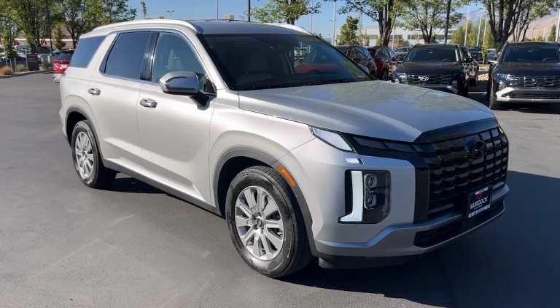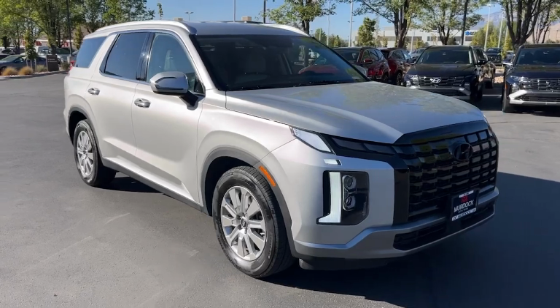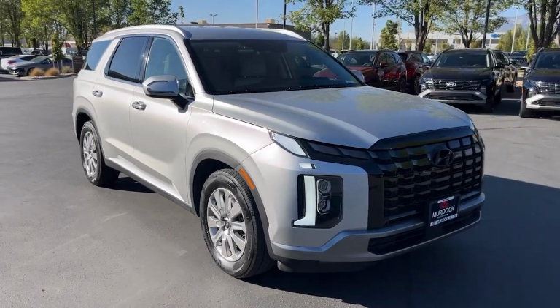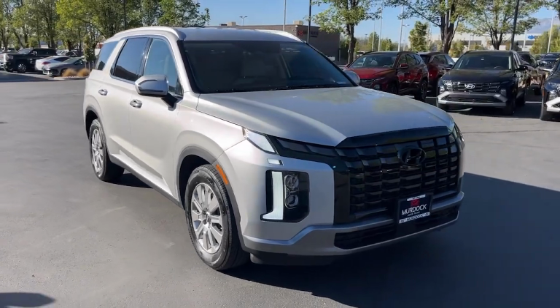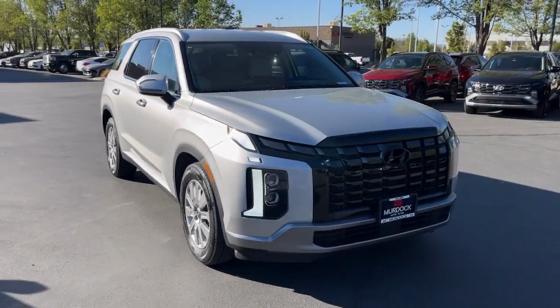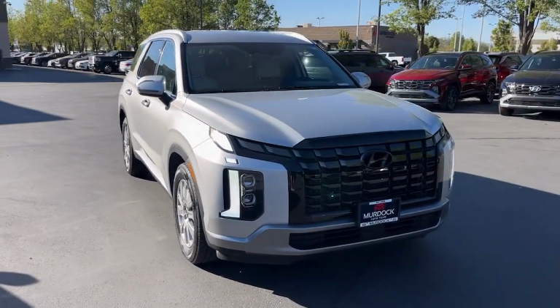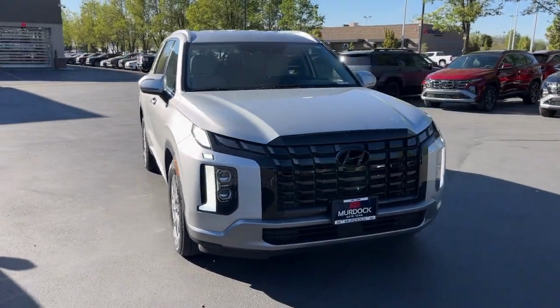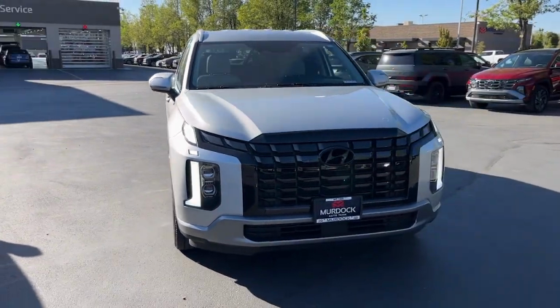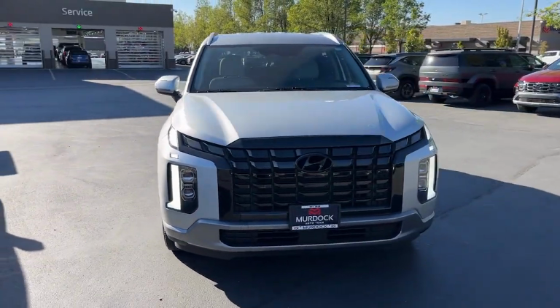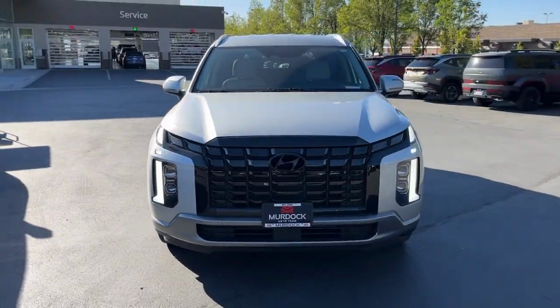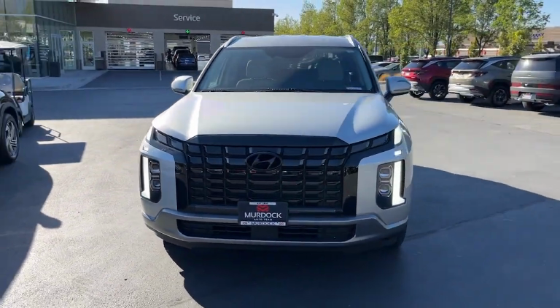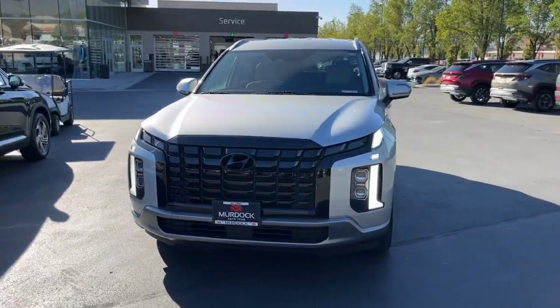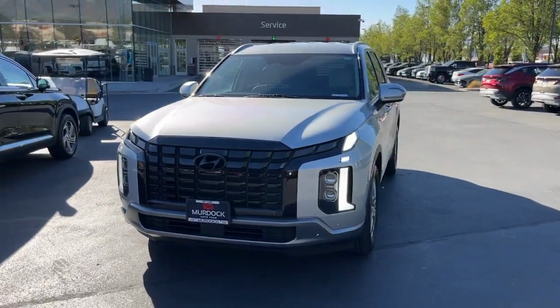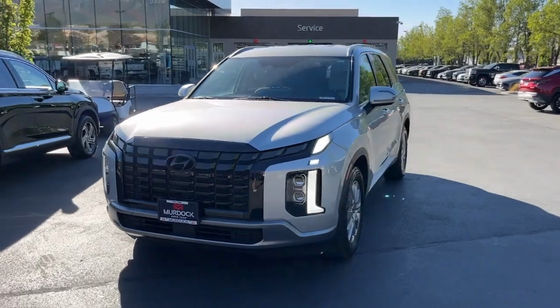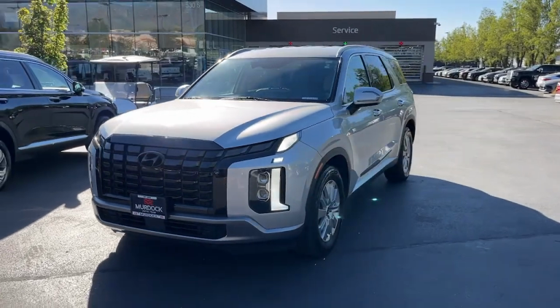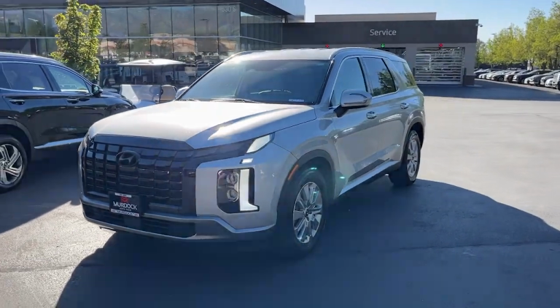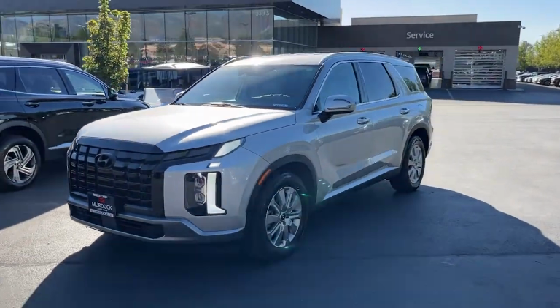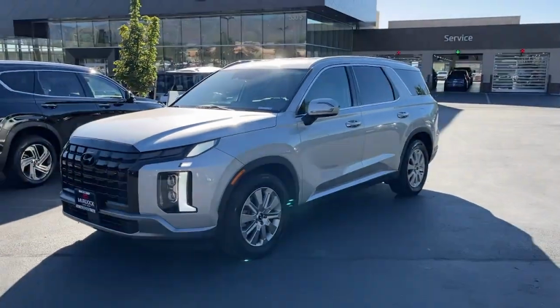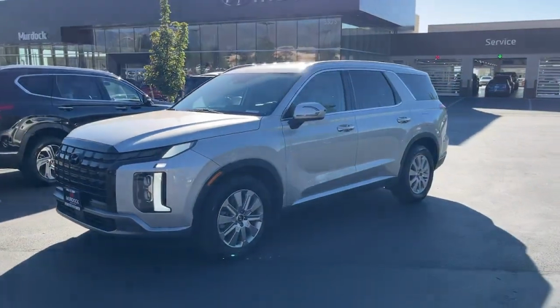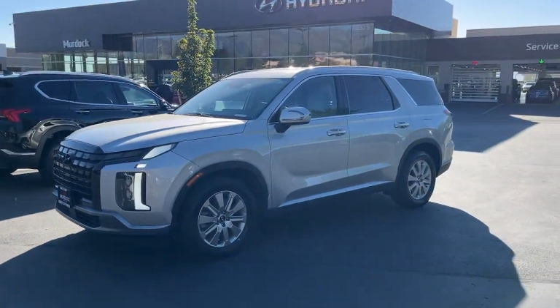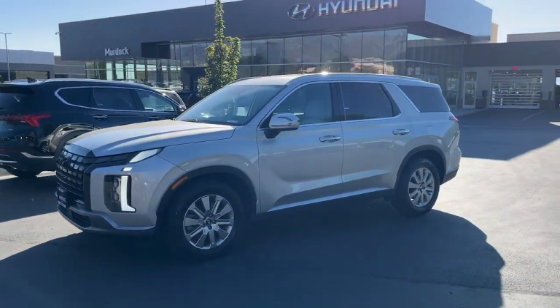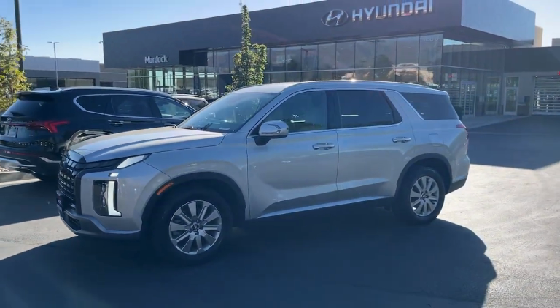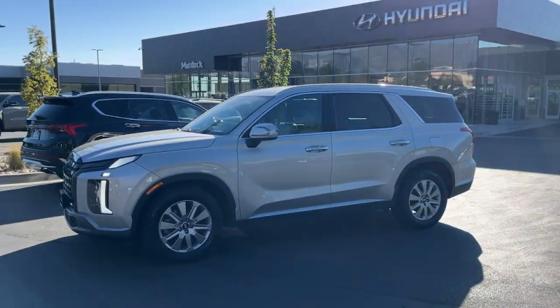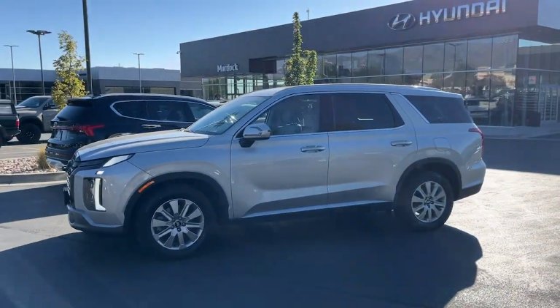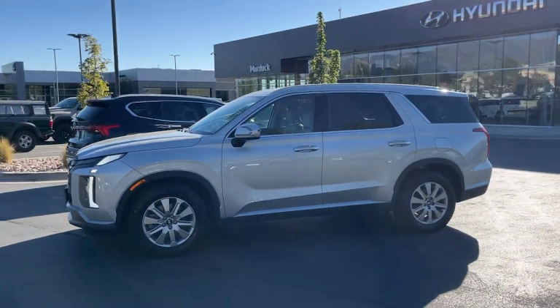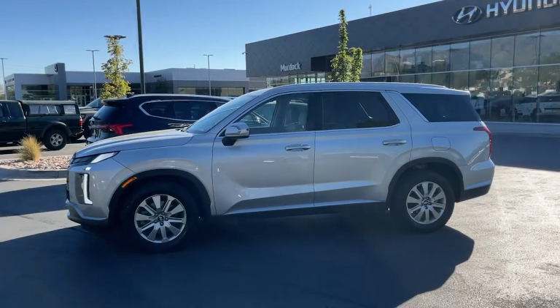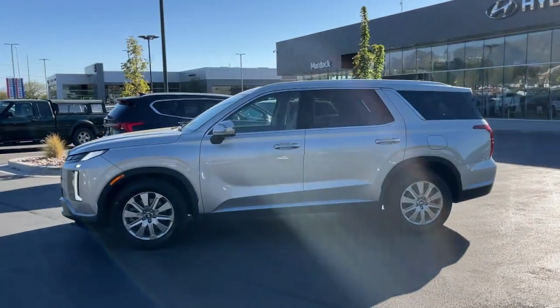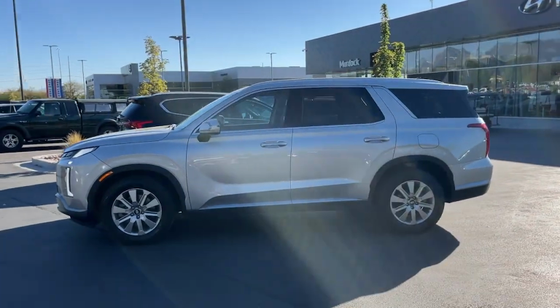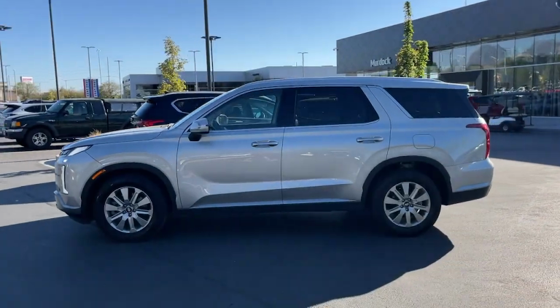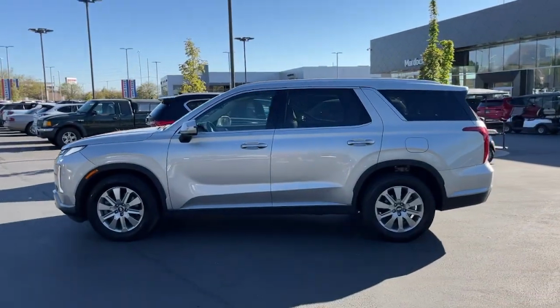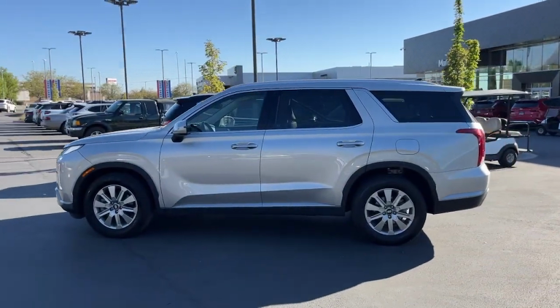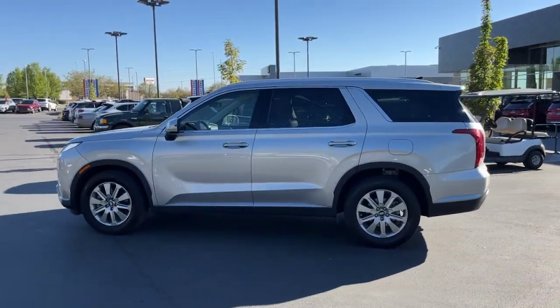Get a feel for the 2024 Hyundai Palisade. With less than 30,000 miles on the odometer, this vehicle stands out from the rest. This boldly styled, highly capable Palisade is an outstanding value.